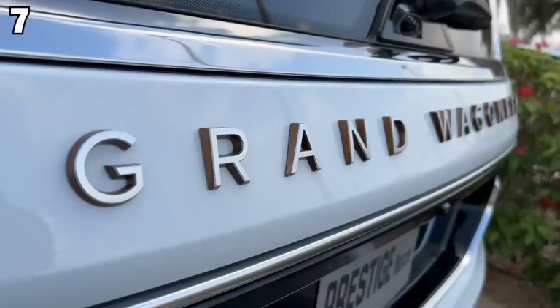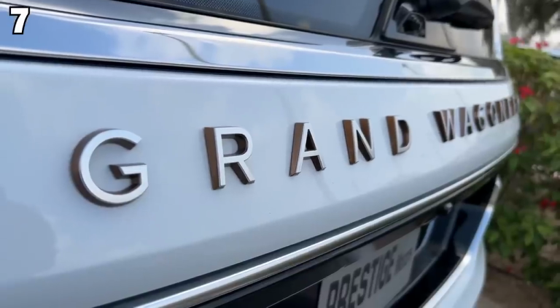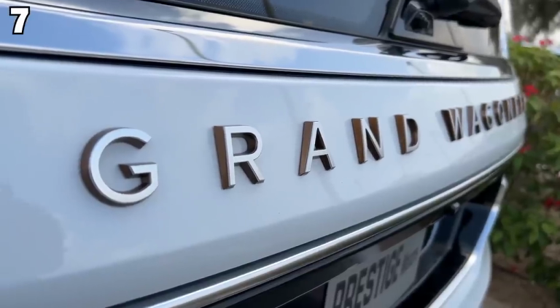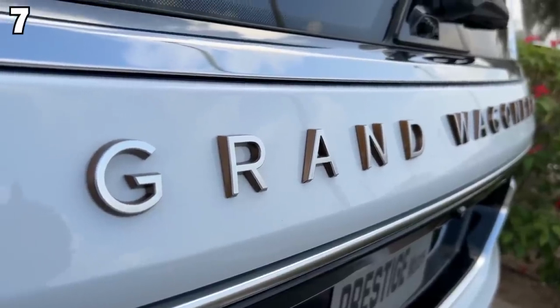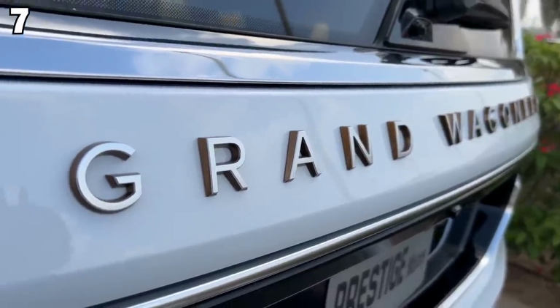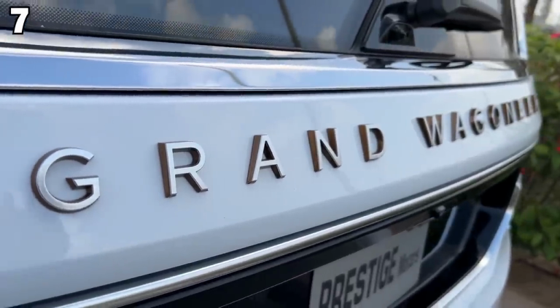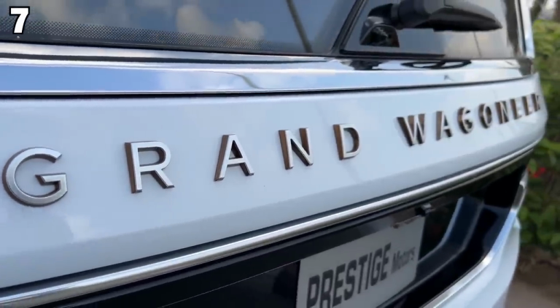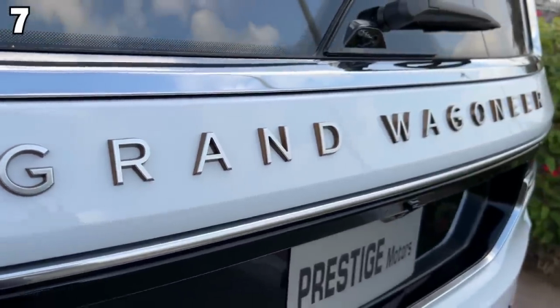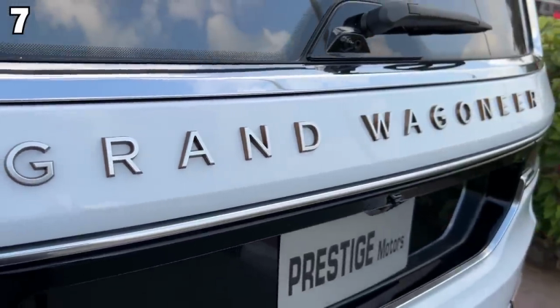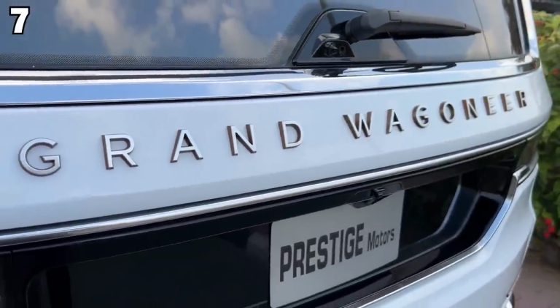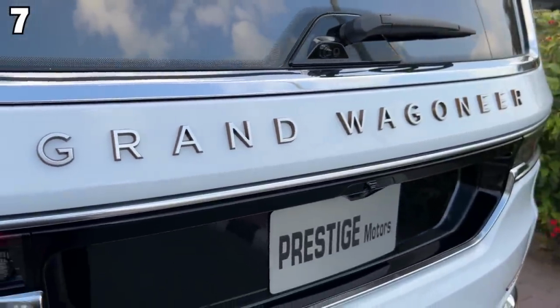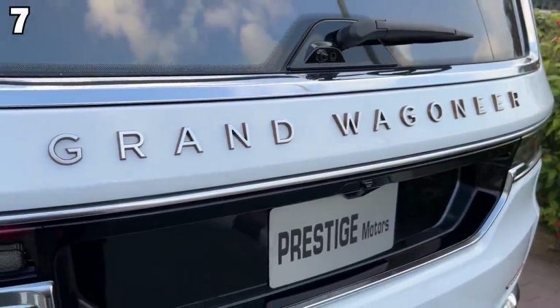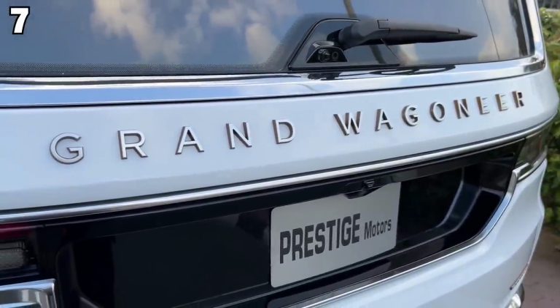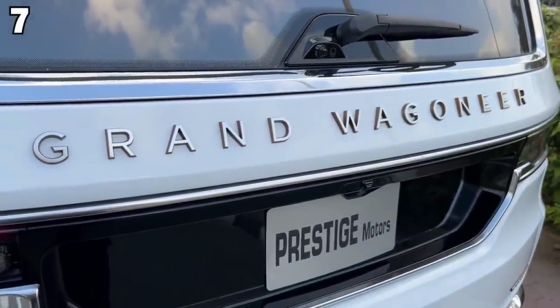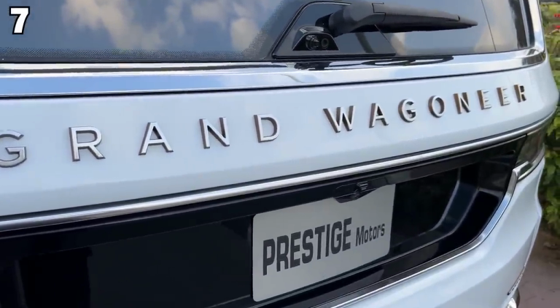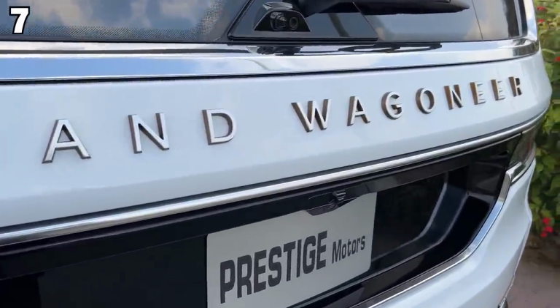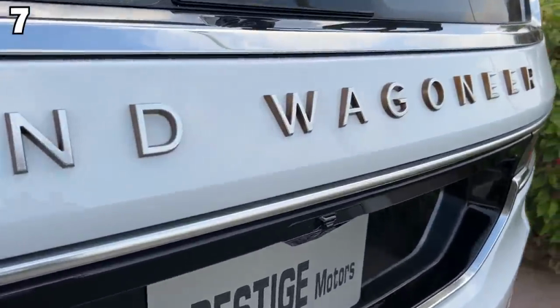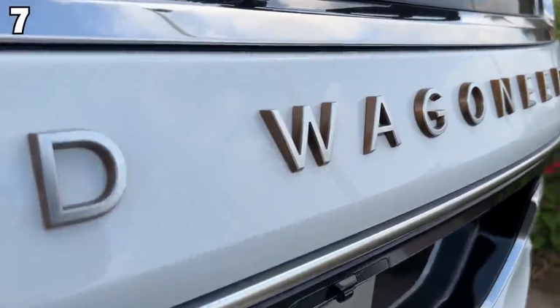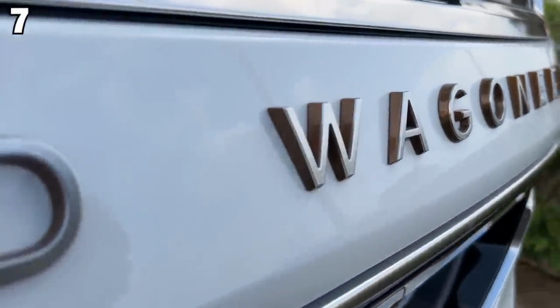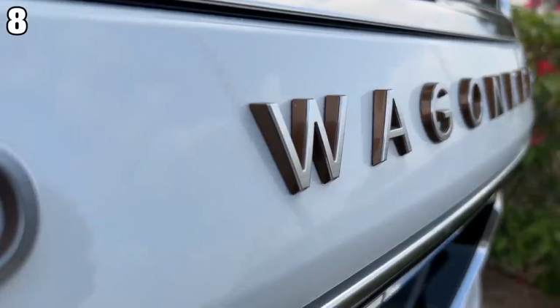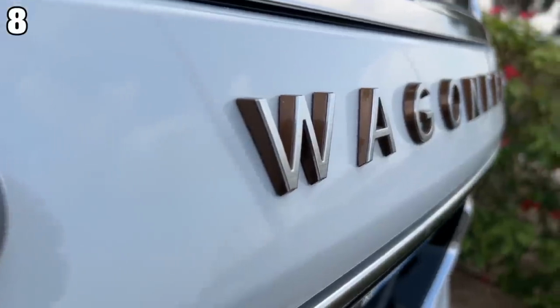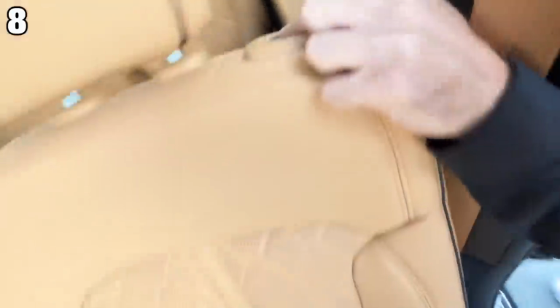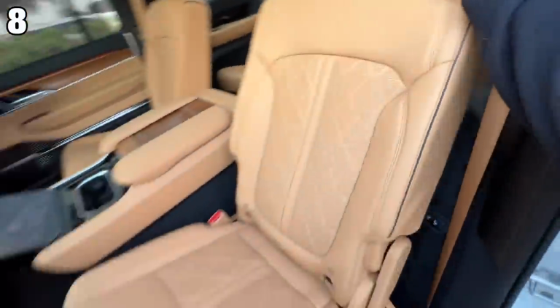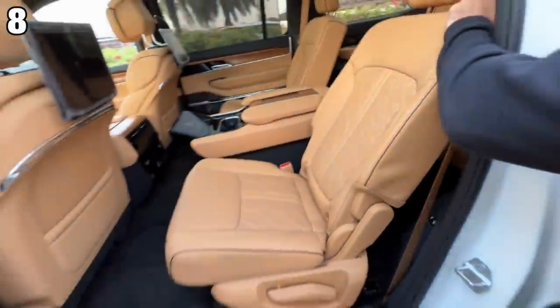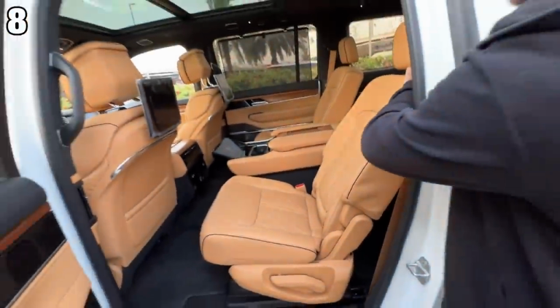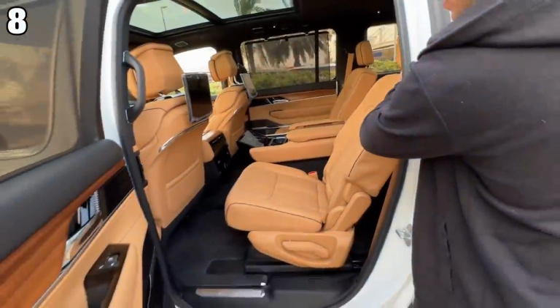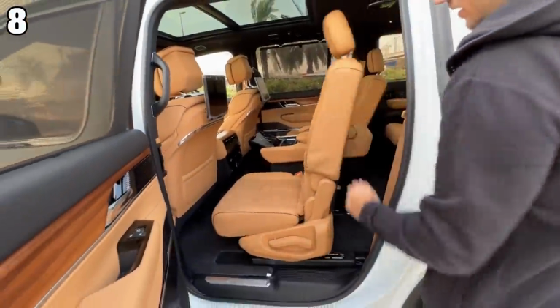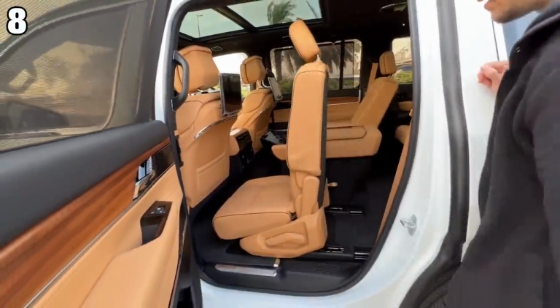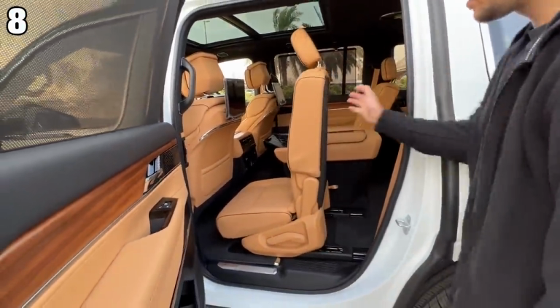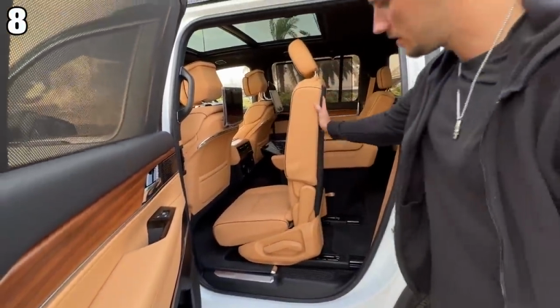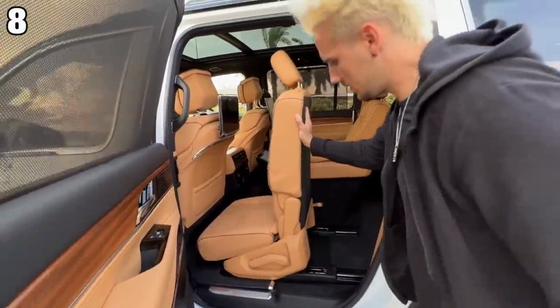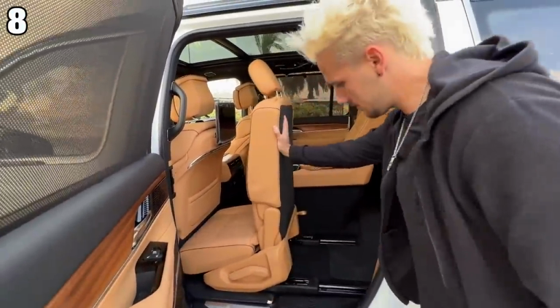Number seven are the copper tones on the side of the letters. You have brushed metallic on the front, but on the side you have copper — looks super clean. Number eight is the third row access. It's super easy: you just press this button, slide it forward, and you're in.